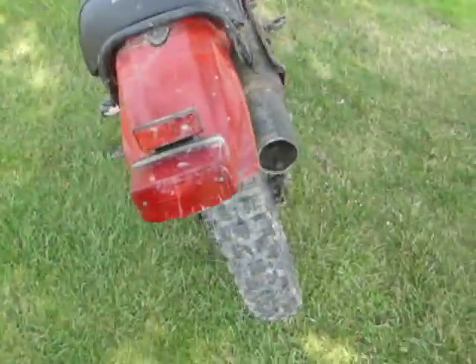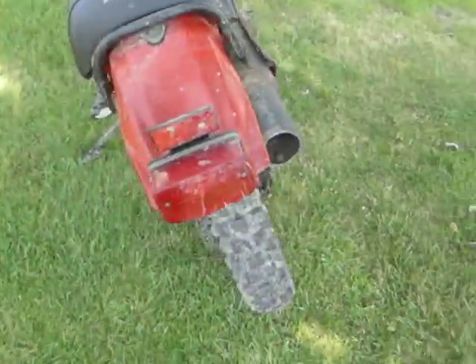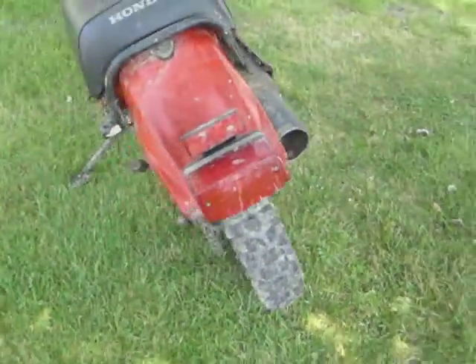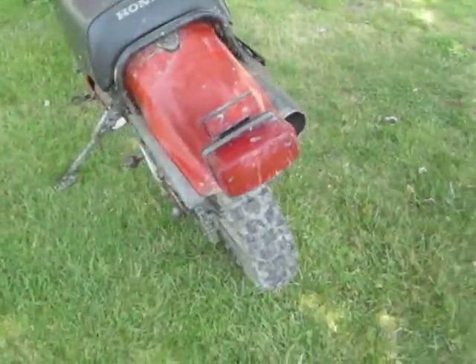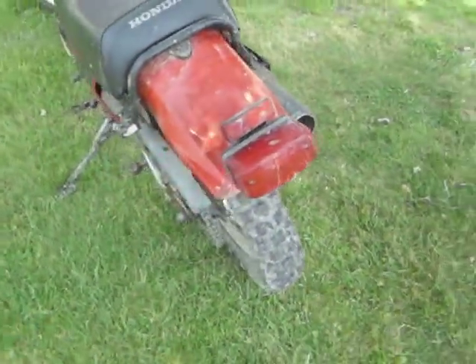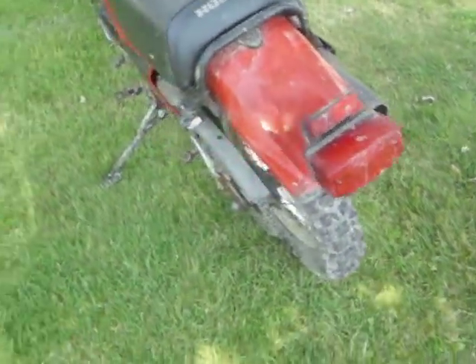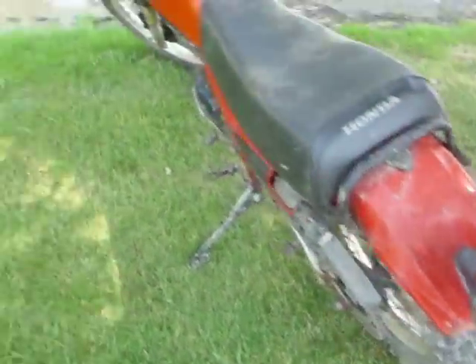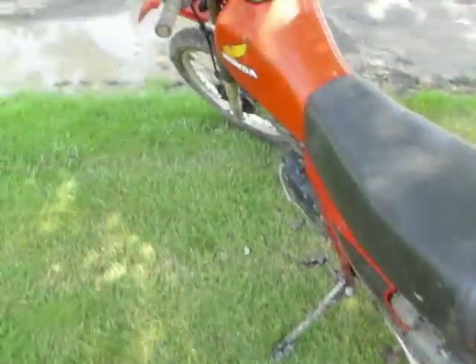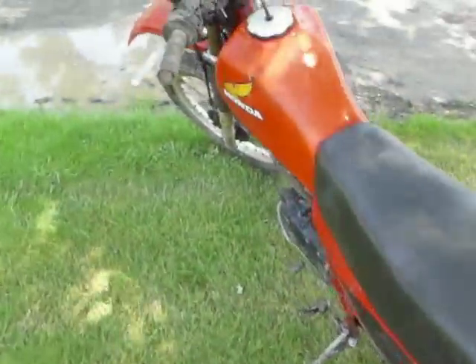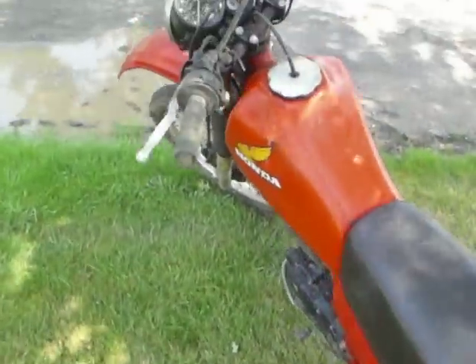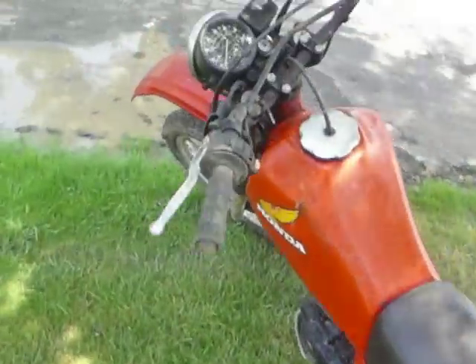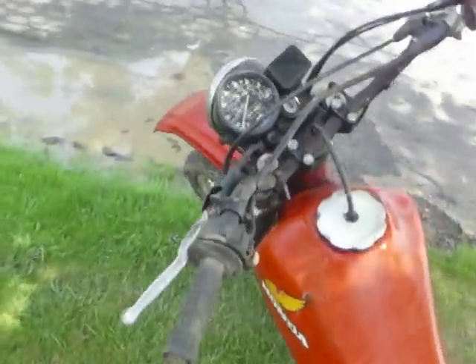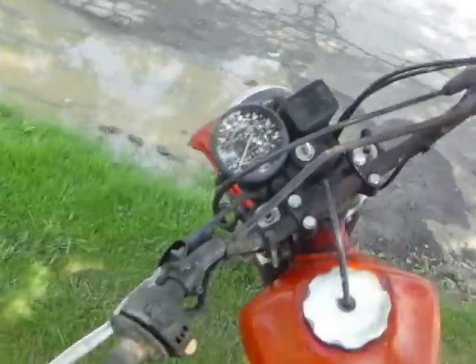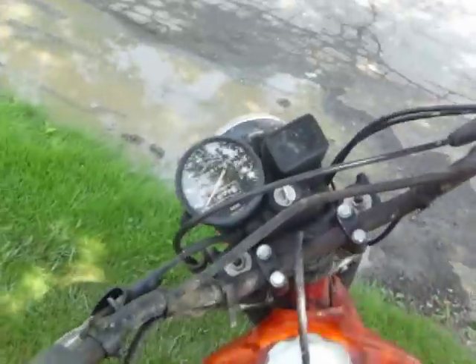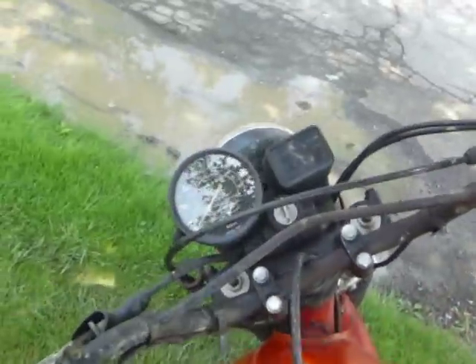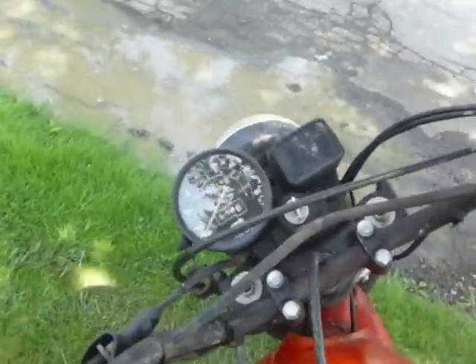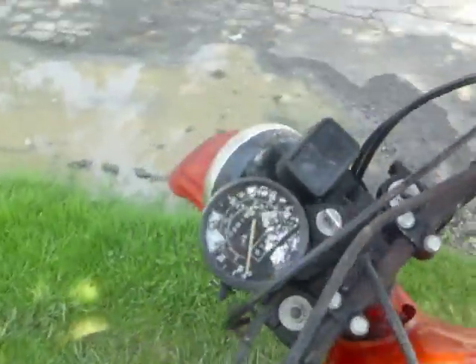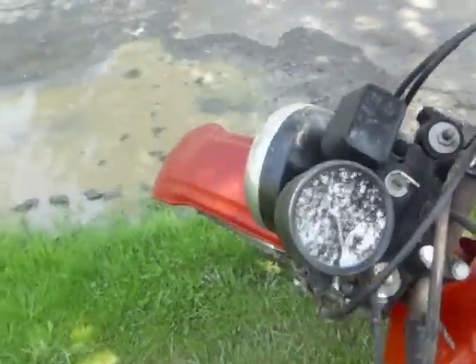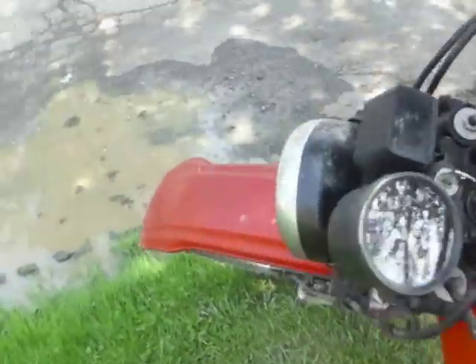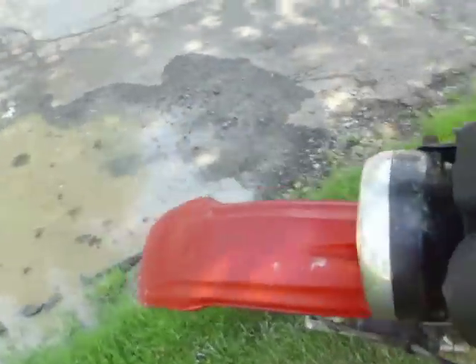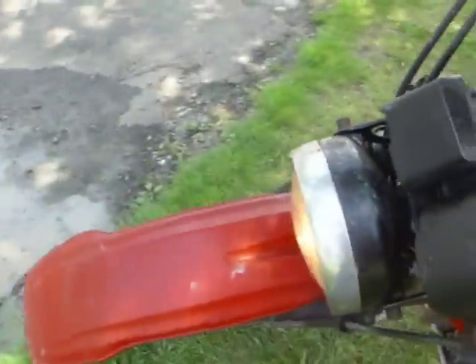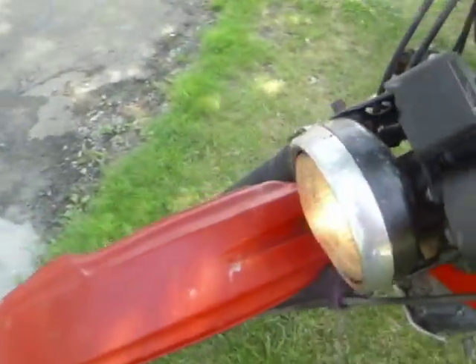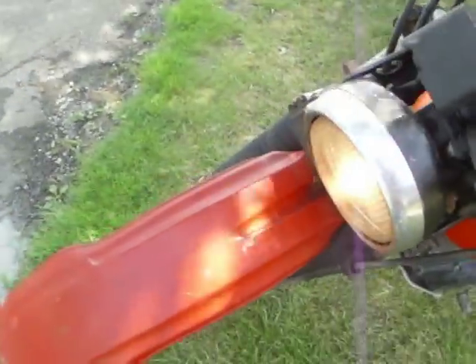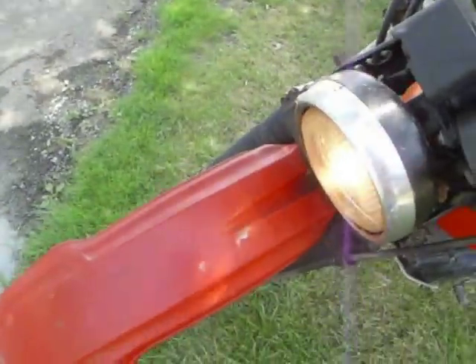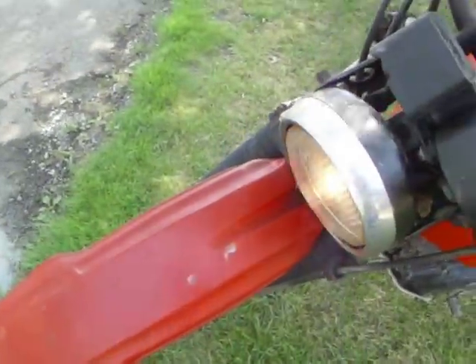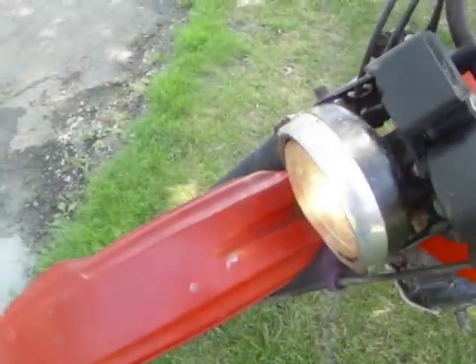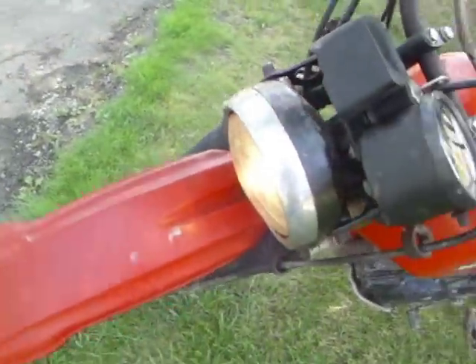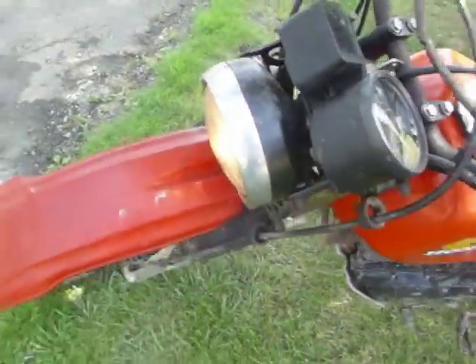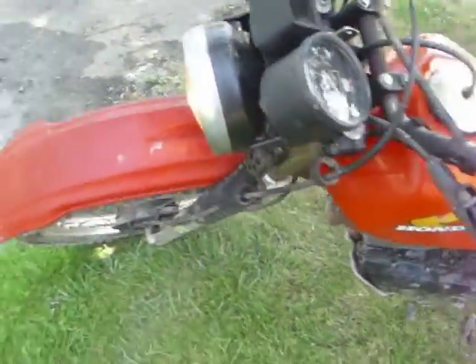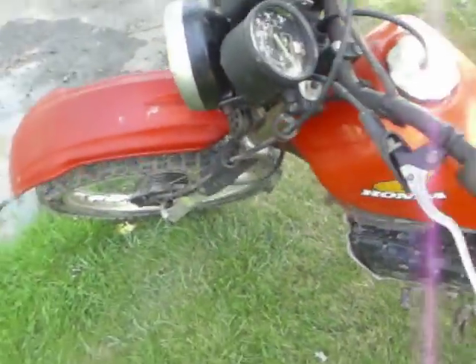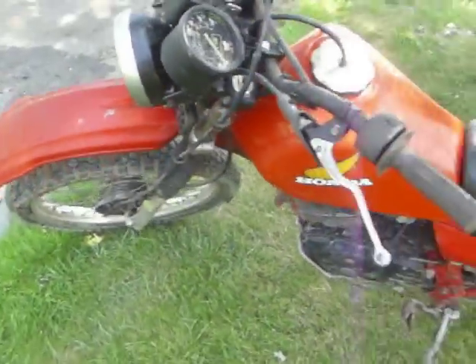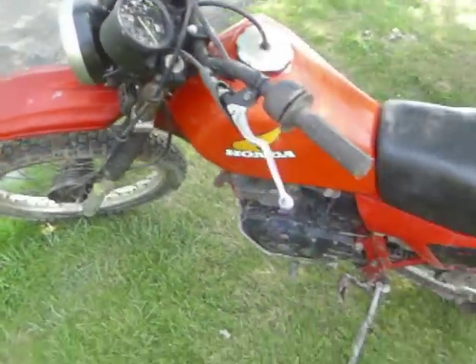None of the other lights work, except the headlight. High and low beam work — that's all I need, so that's fine.